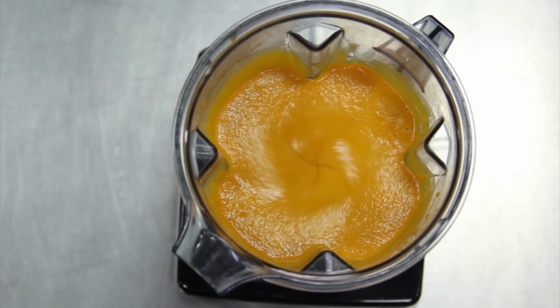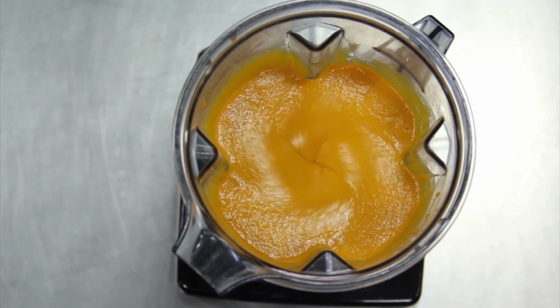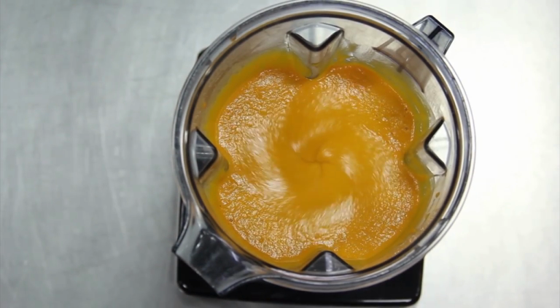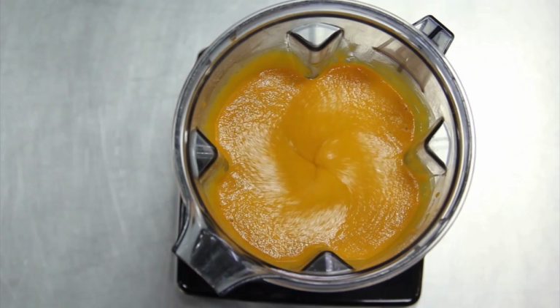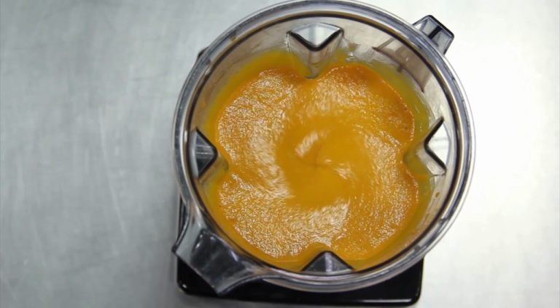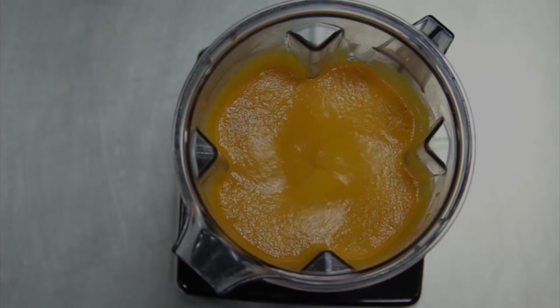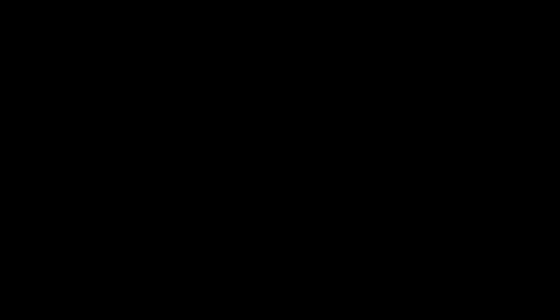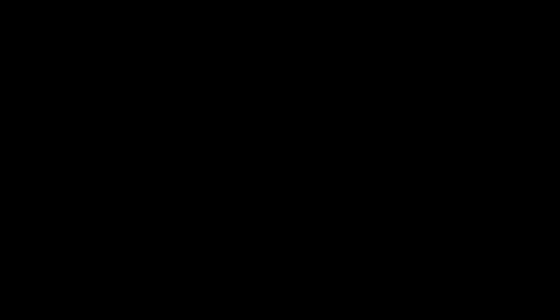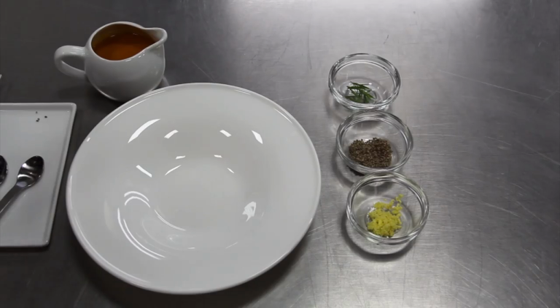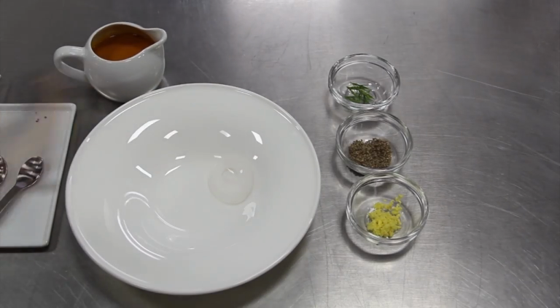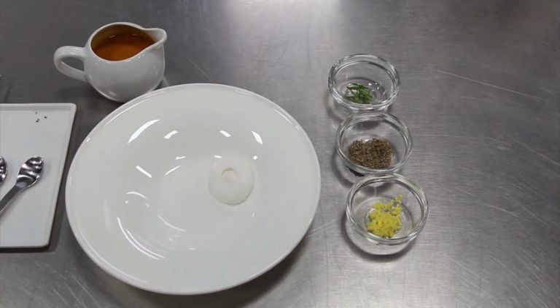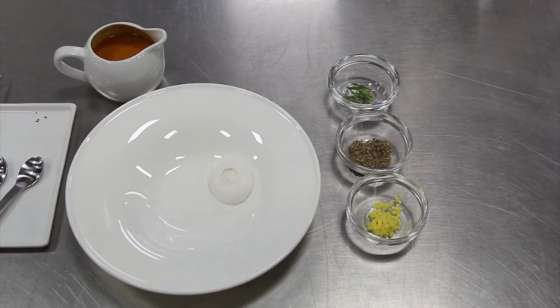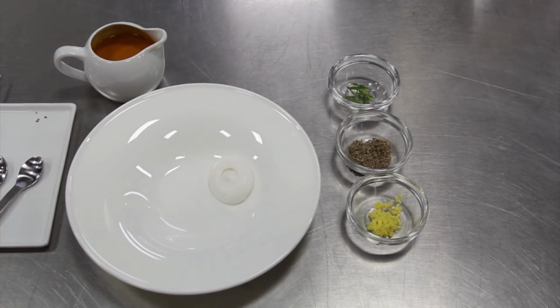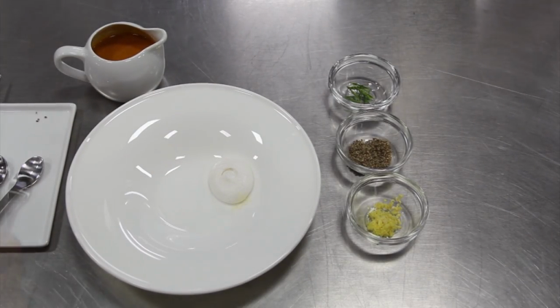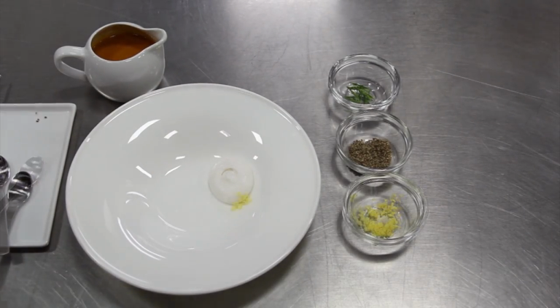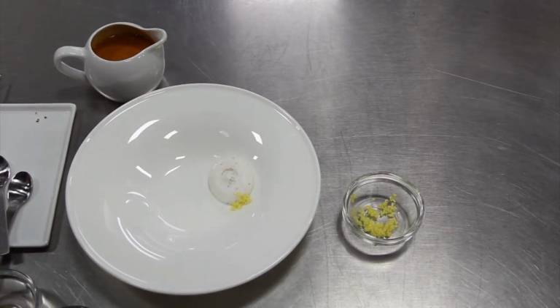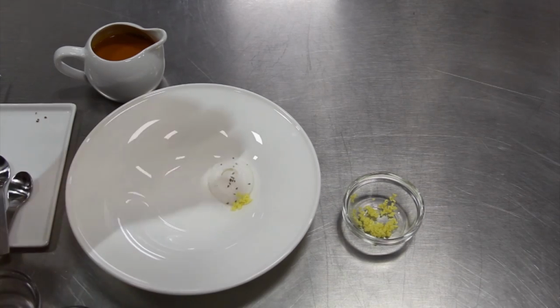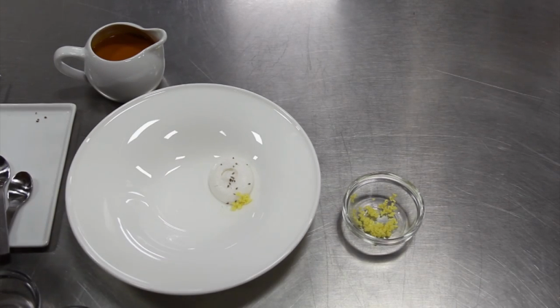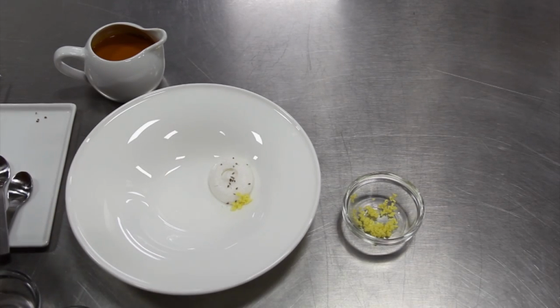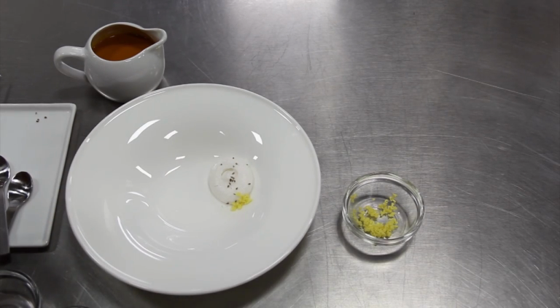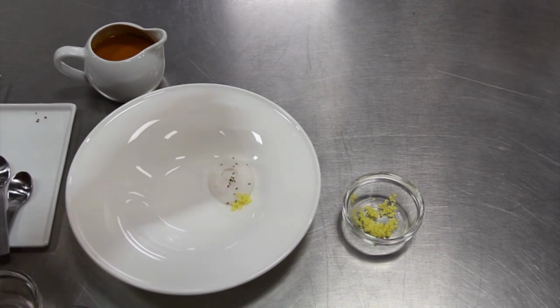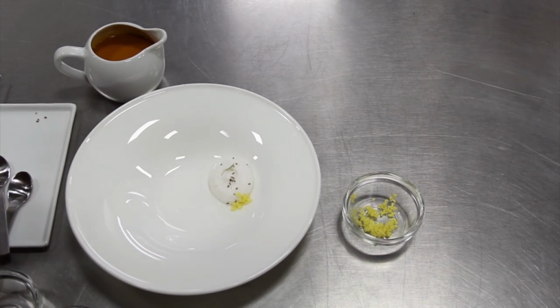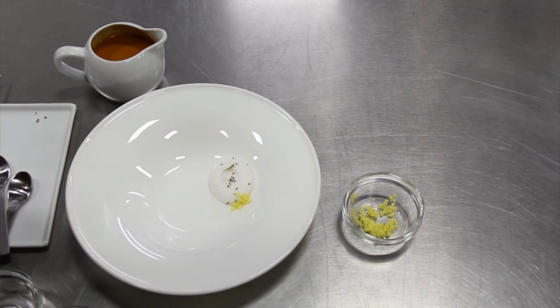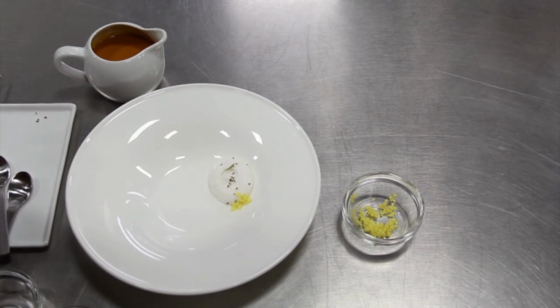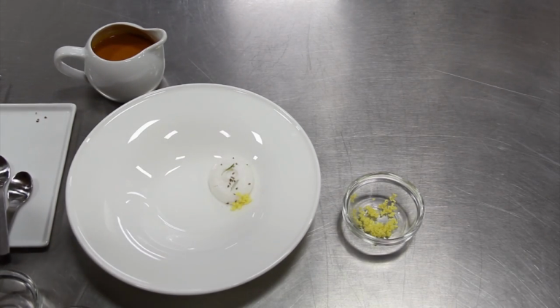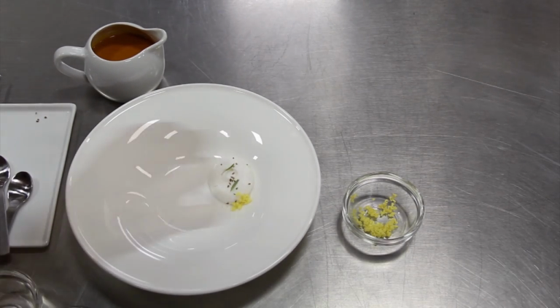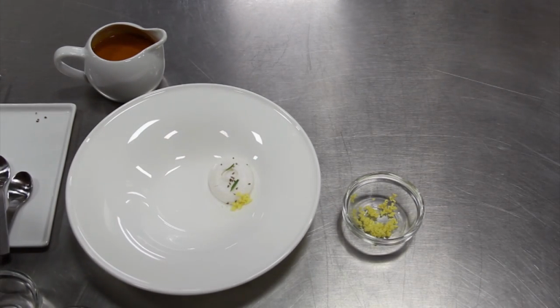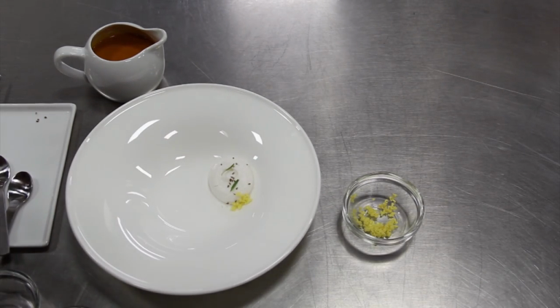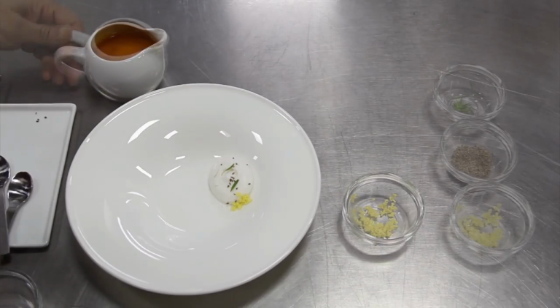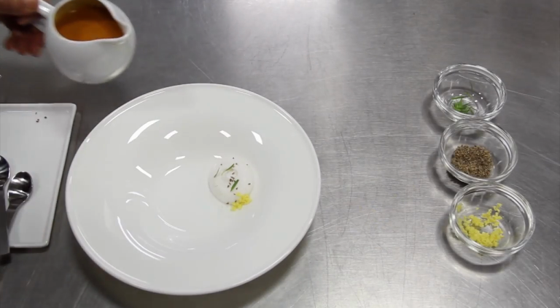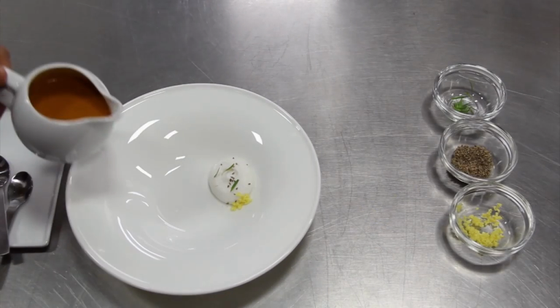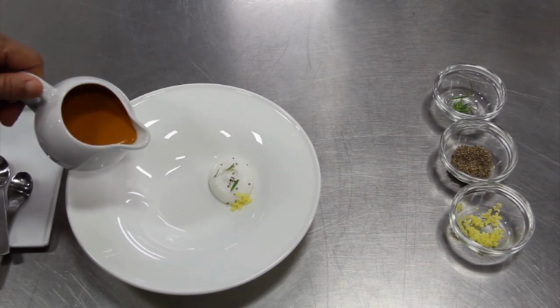Taste and adjust the seasoning. To plate the soup, add a dollop of coconut chutney foam, minced ginger, ajwain seeds, and fresh tarragon leaves.